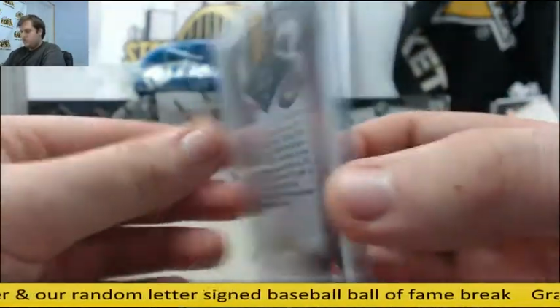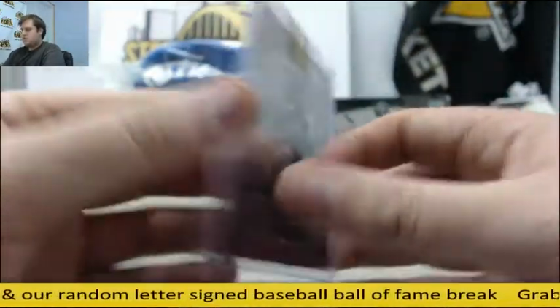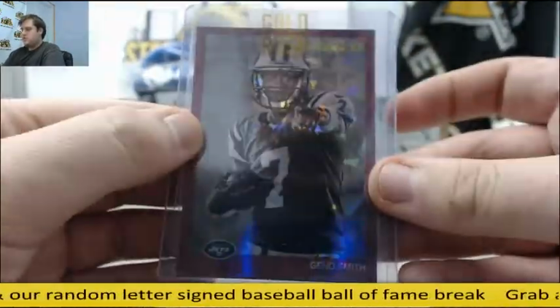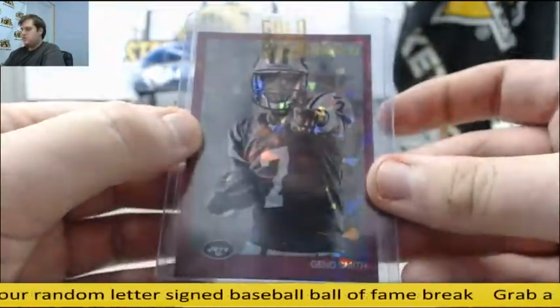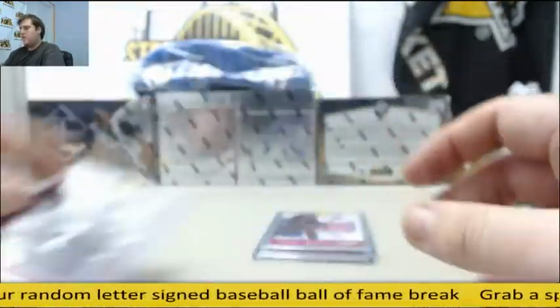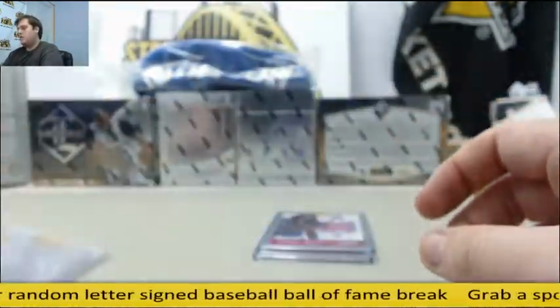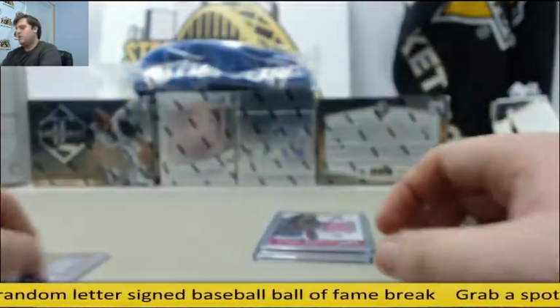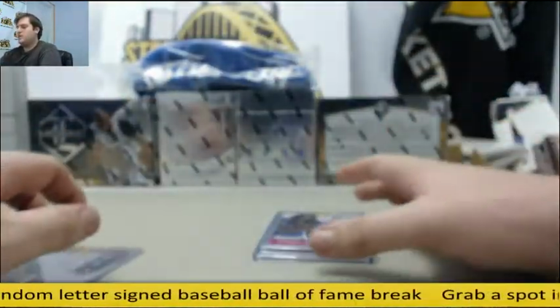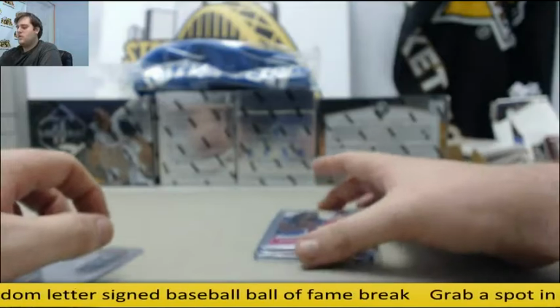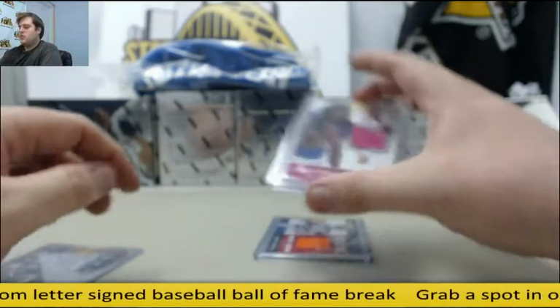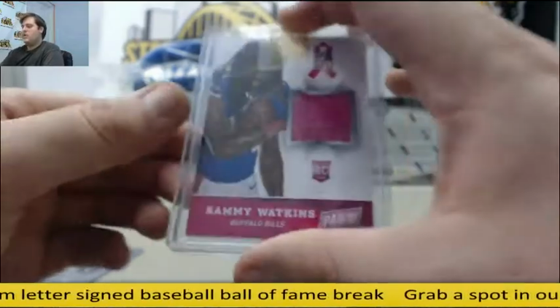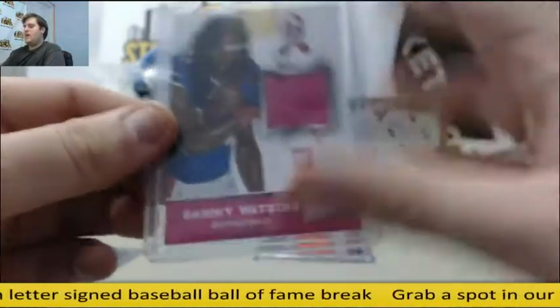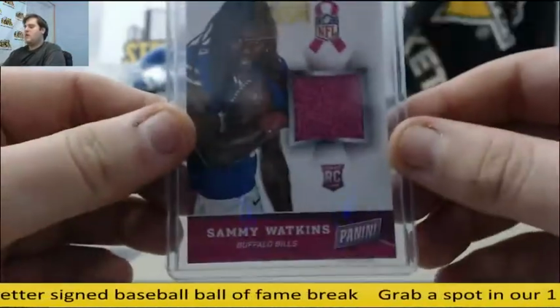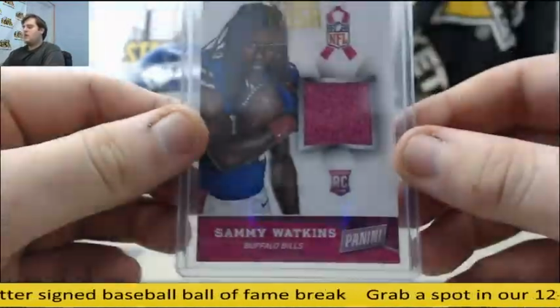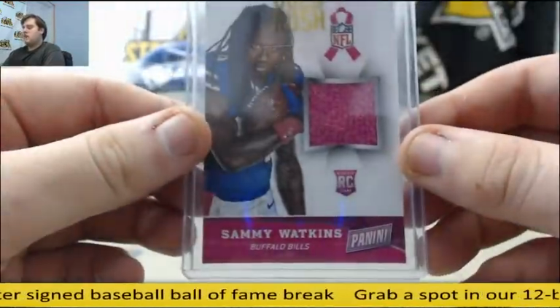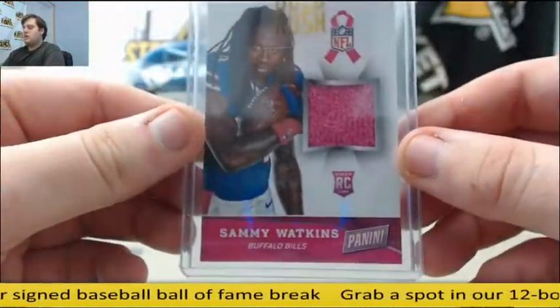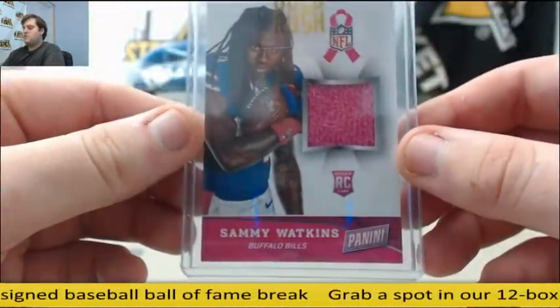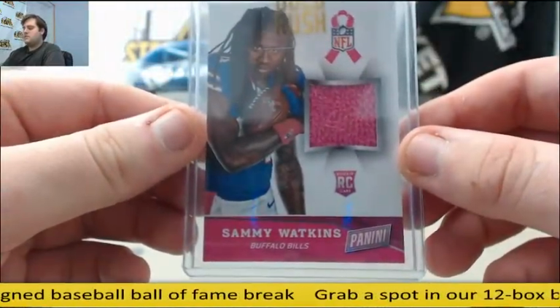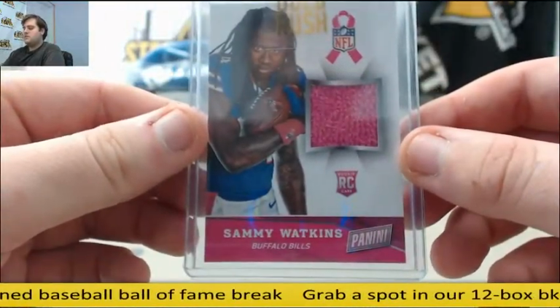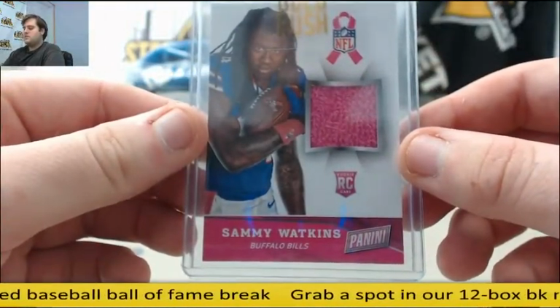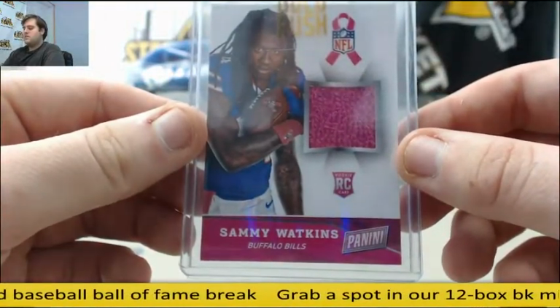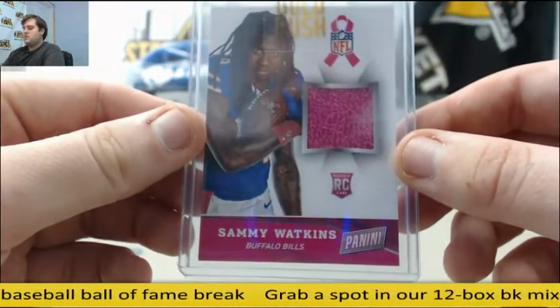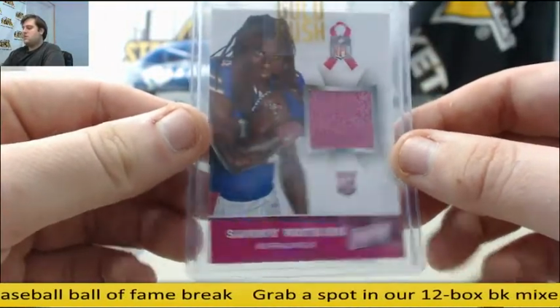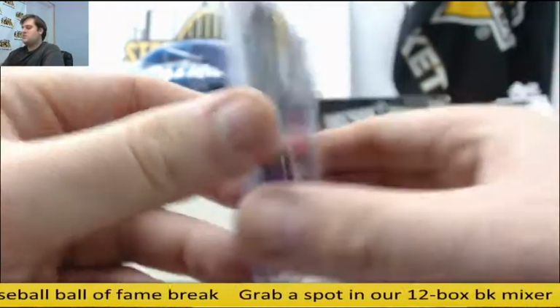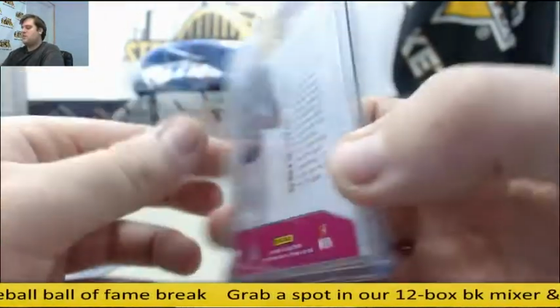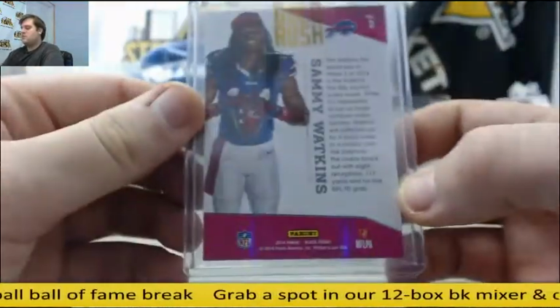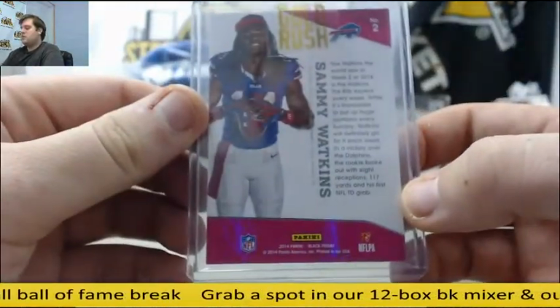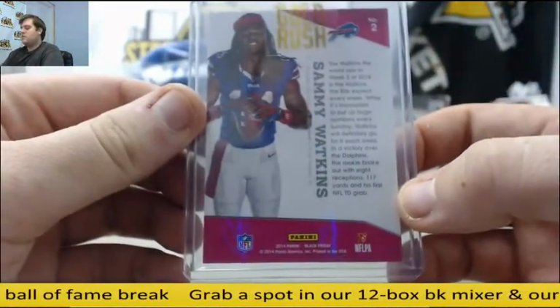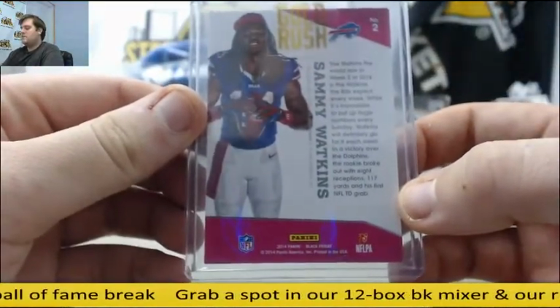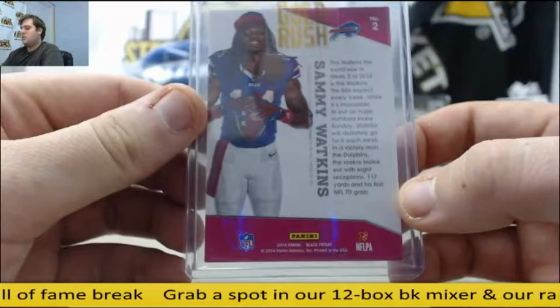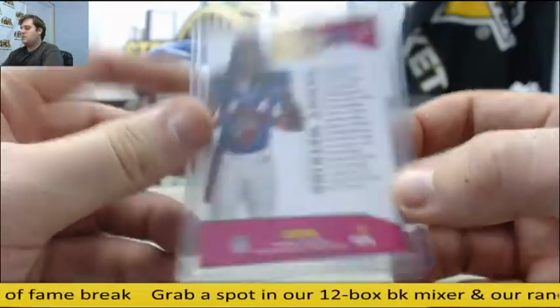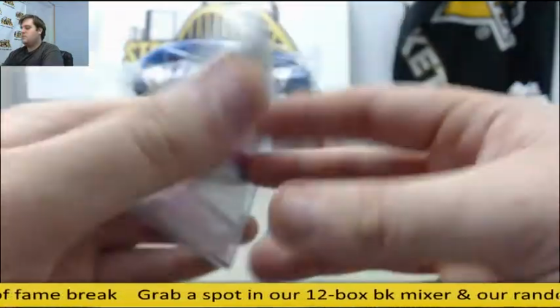Studio 13 Cracked Ice Geno Smith — short print Geno Smith. Rookie Tile Card right here, Sammy Watkins. Breast Cancer Awareness Month Rookie Tile, Sammy Watkins for the Bills.